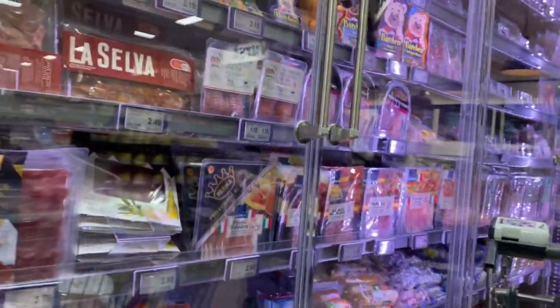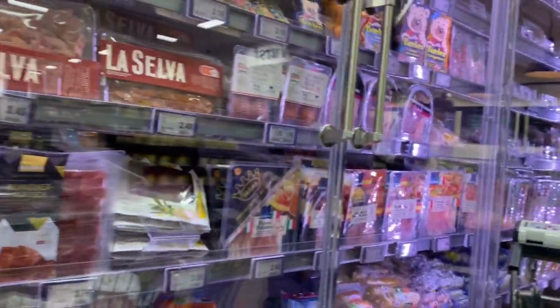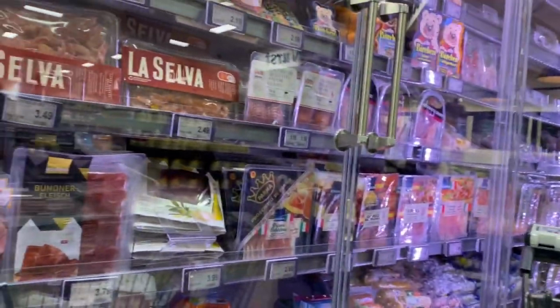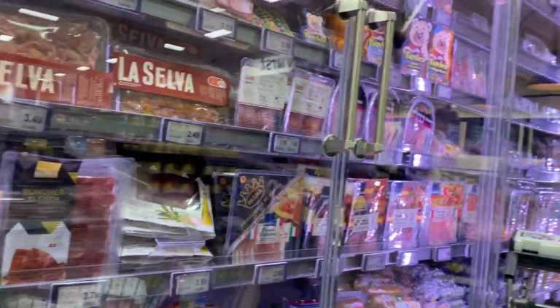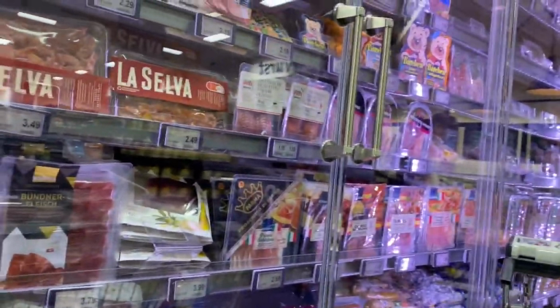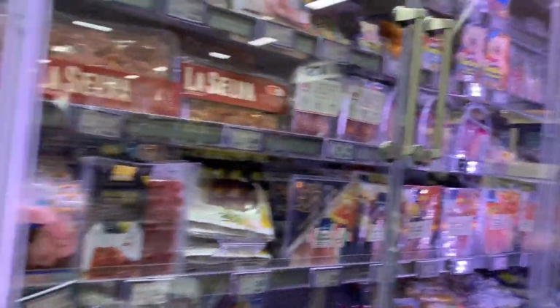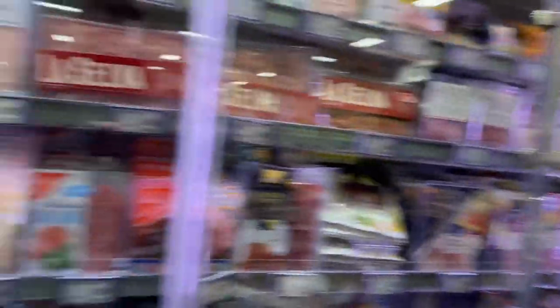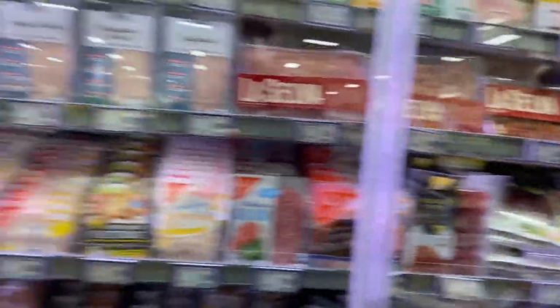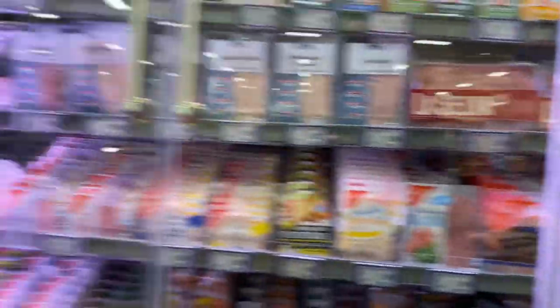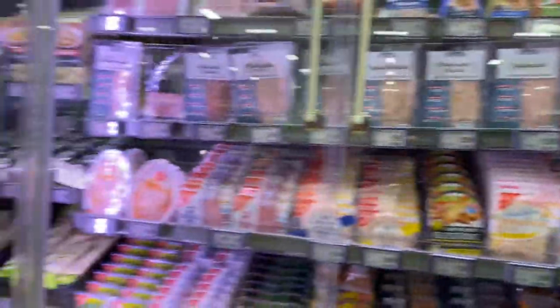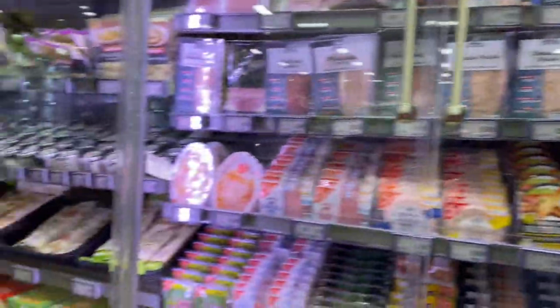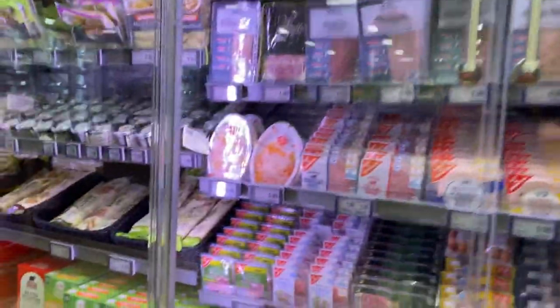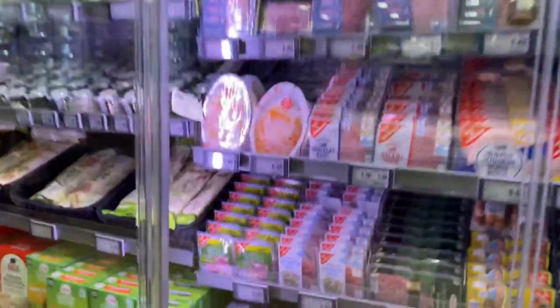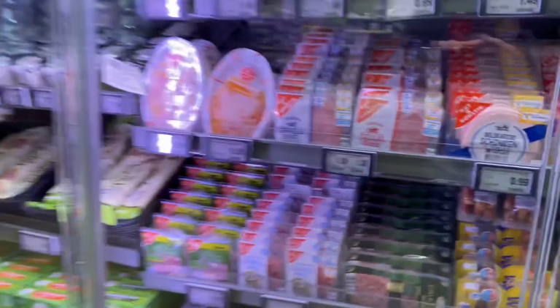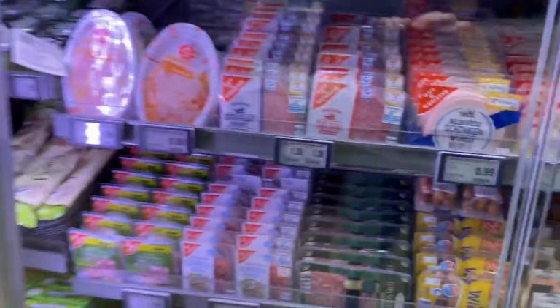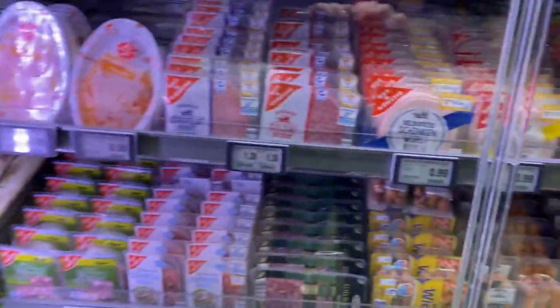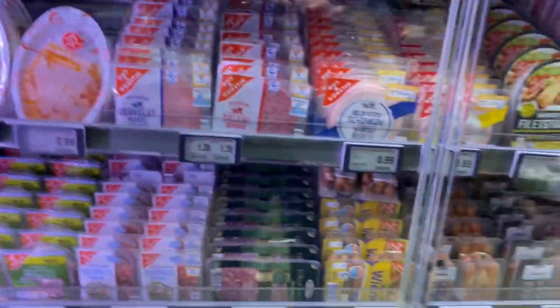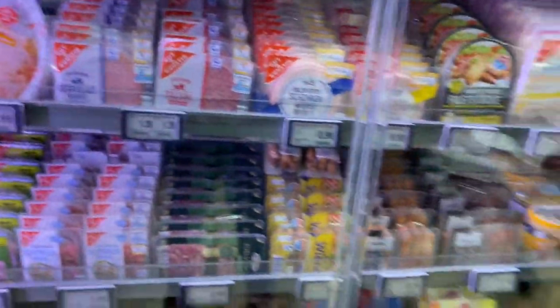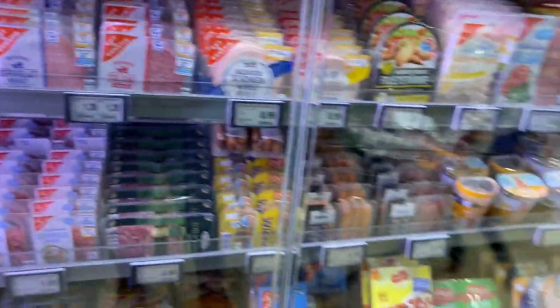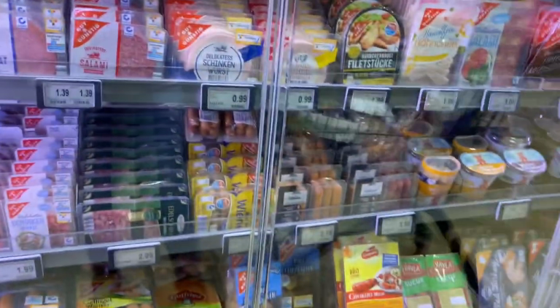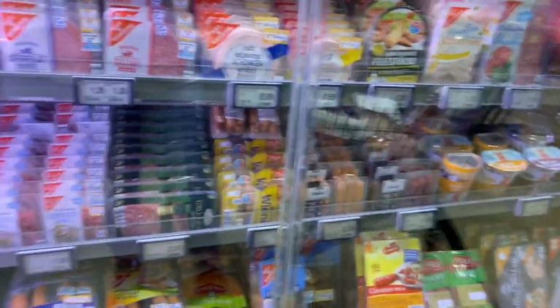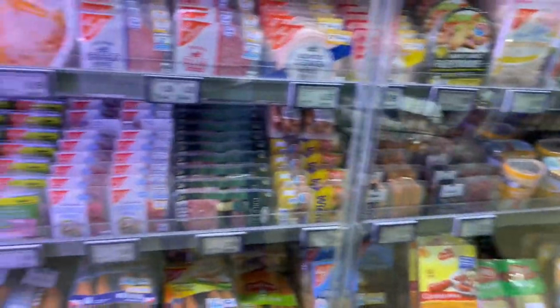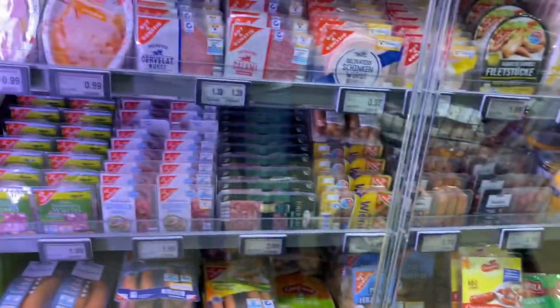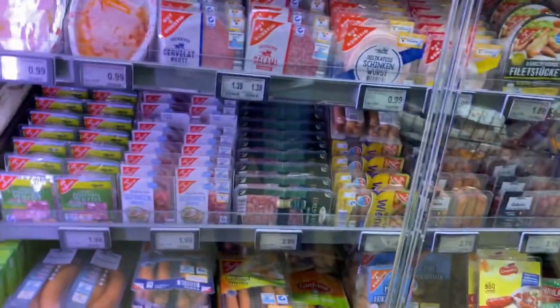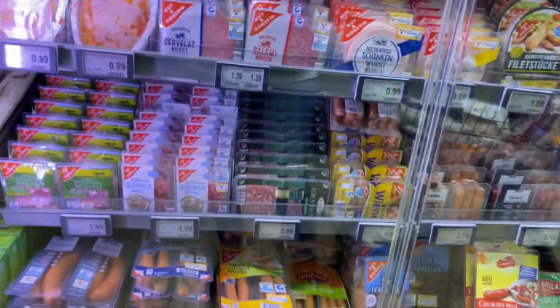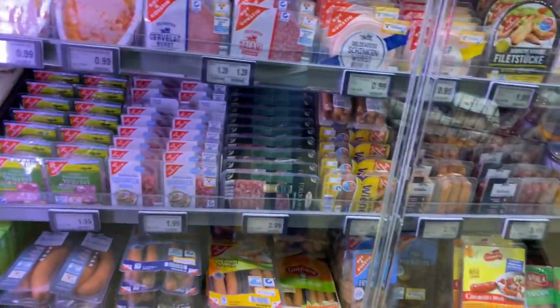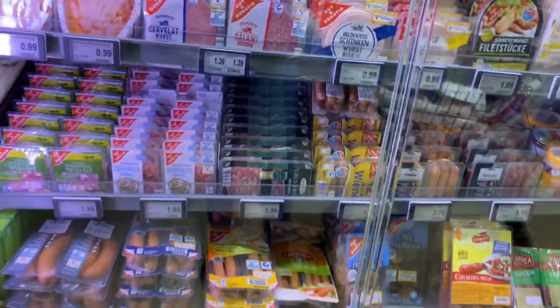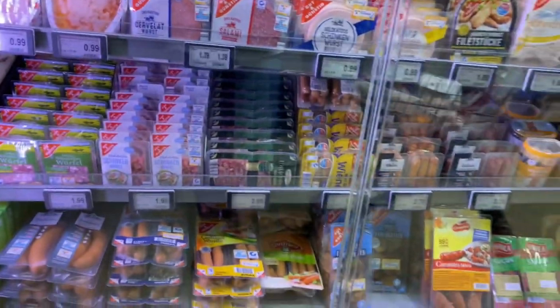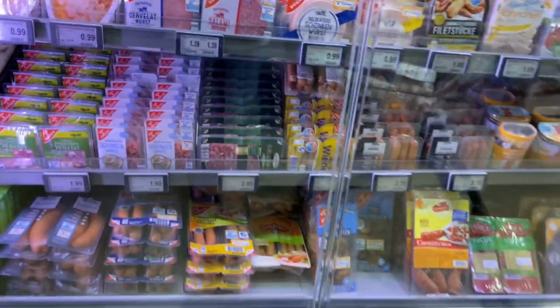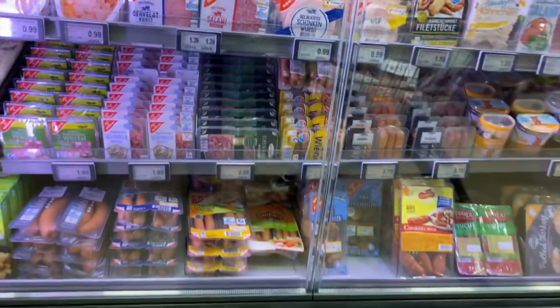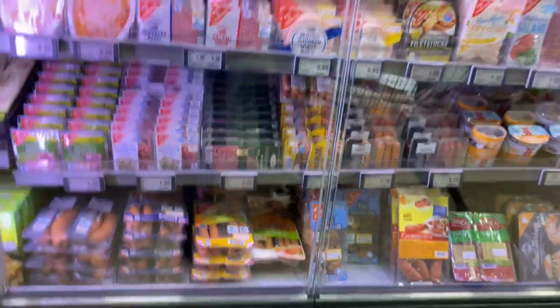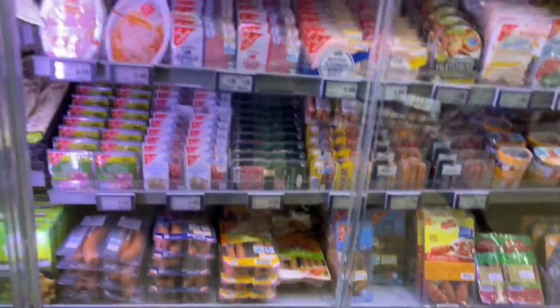Sausages here. I don't remember if it's the same one.